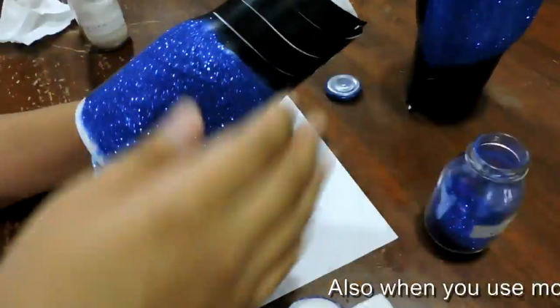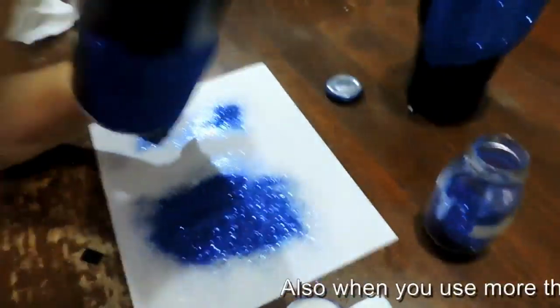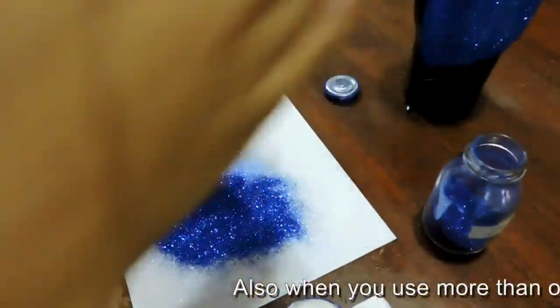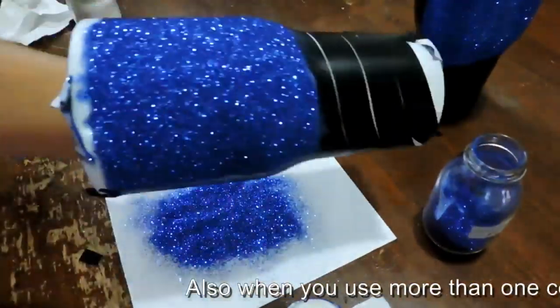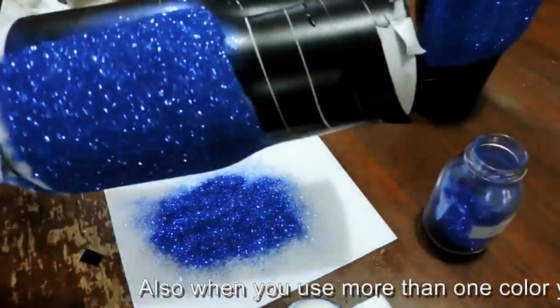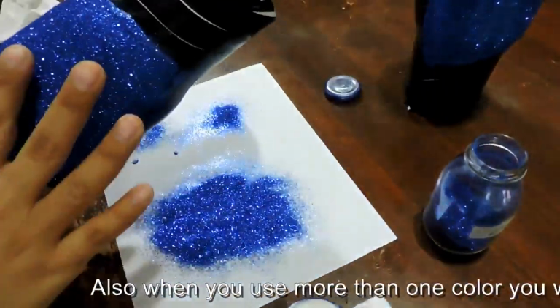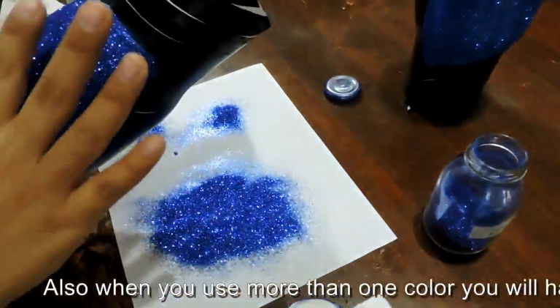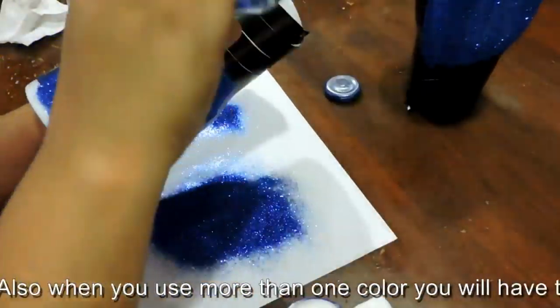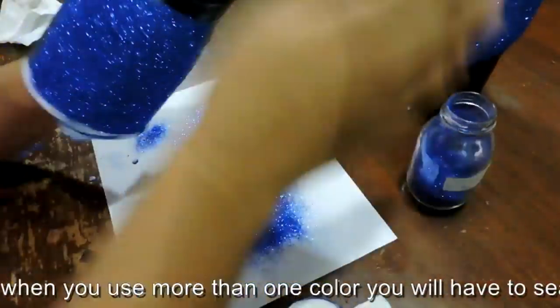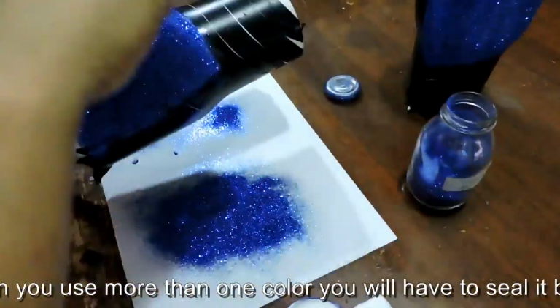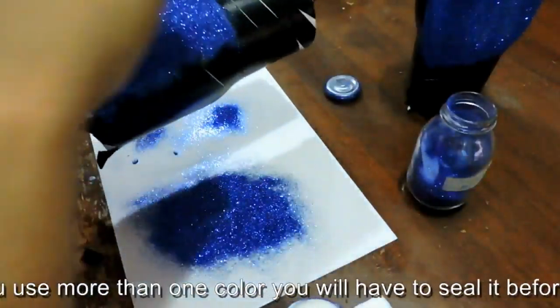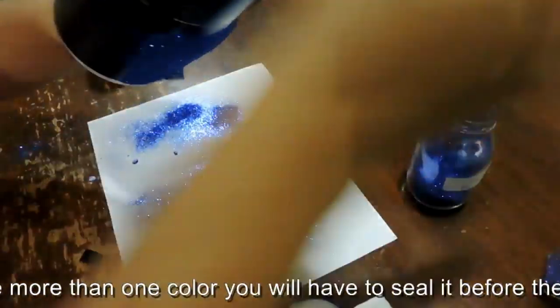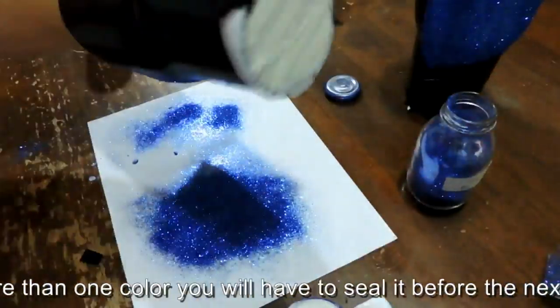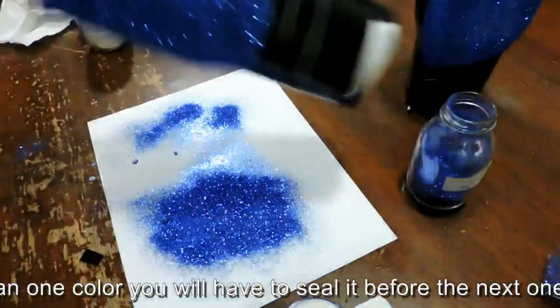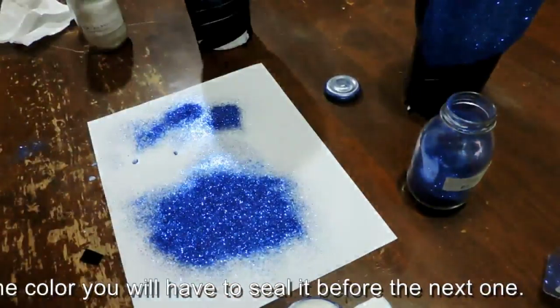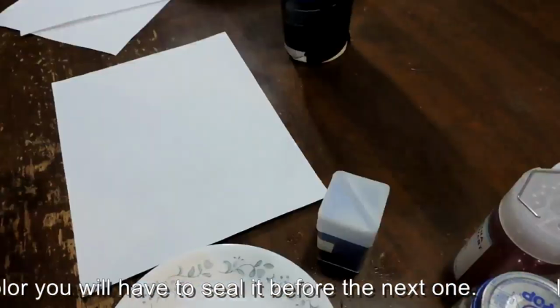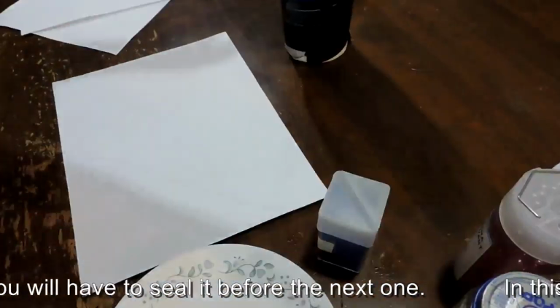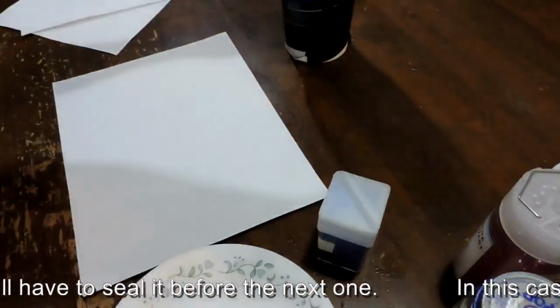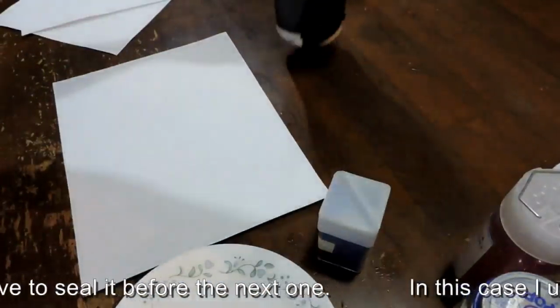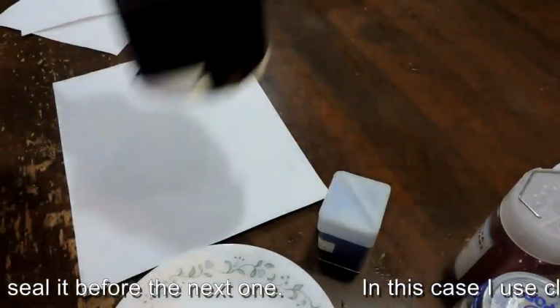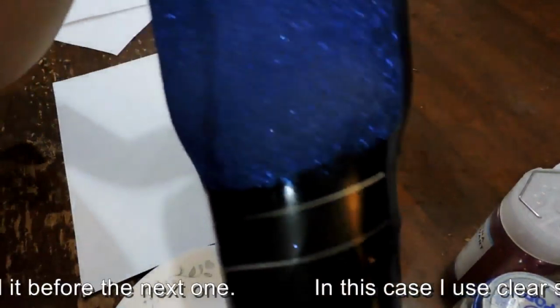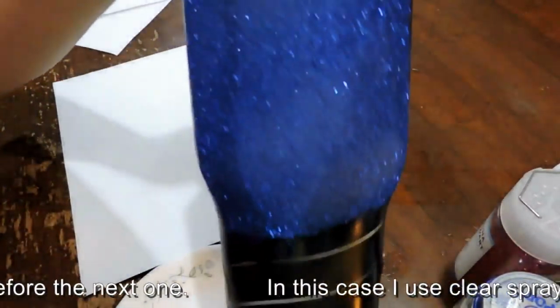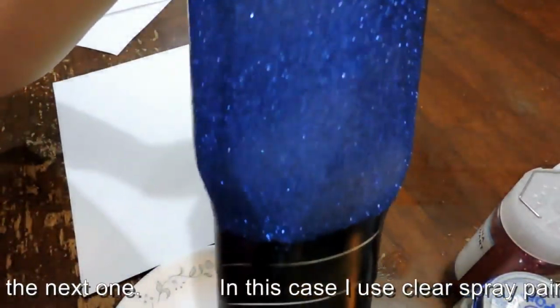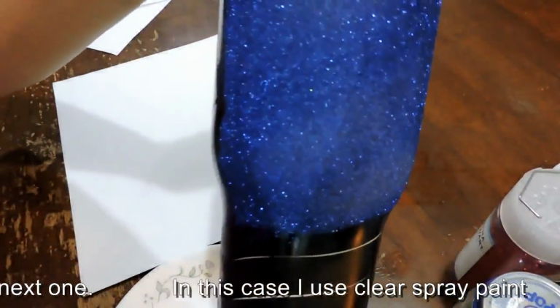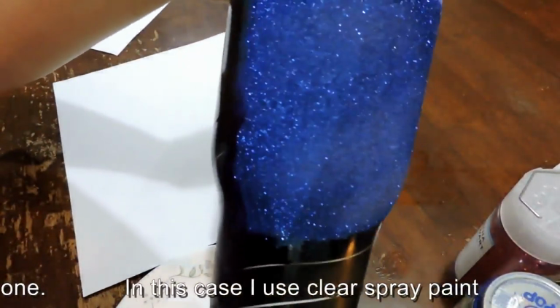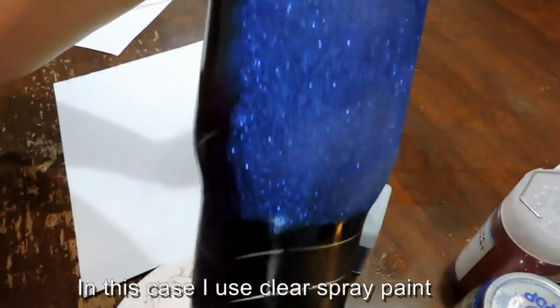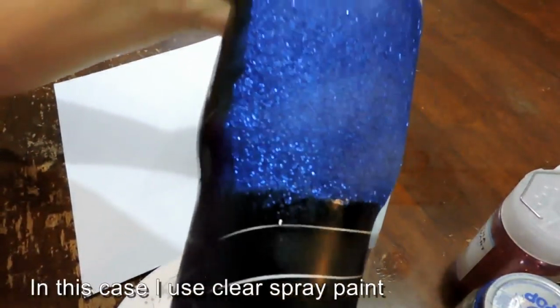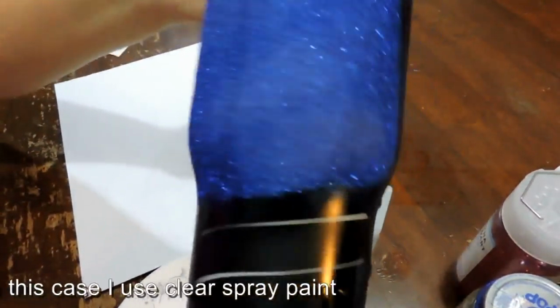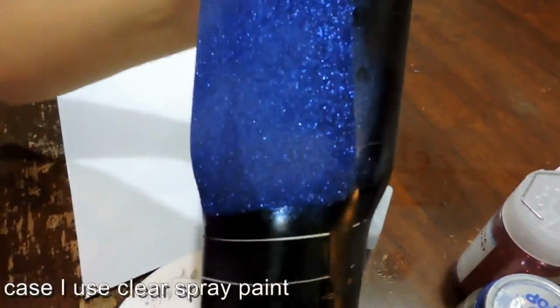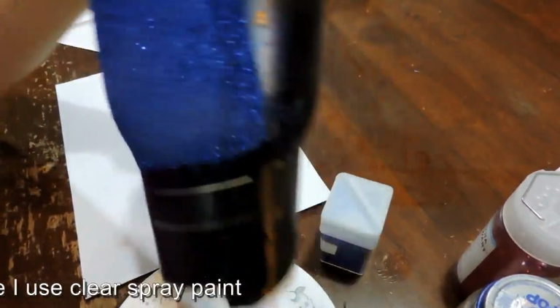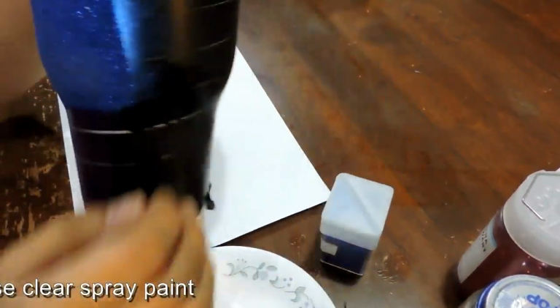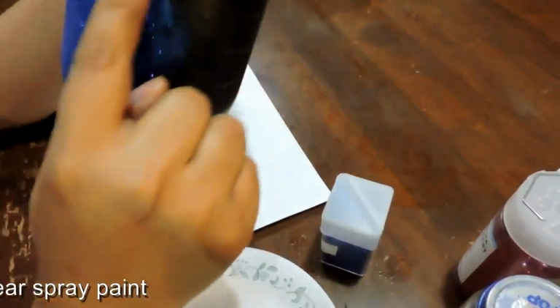Also, when you use more than one color, you will need to seal each color before applying the next one. In this case, I seal it with a clear spray paint.